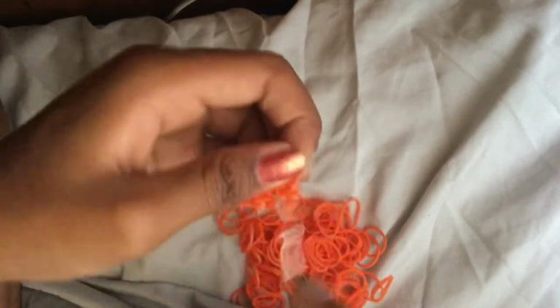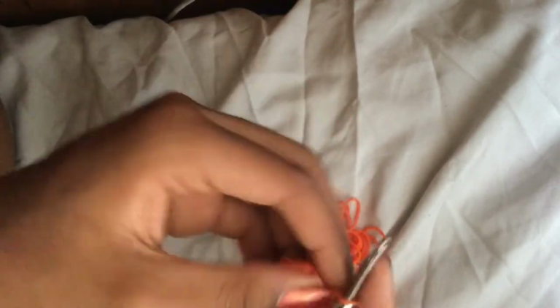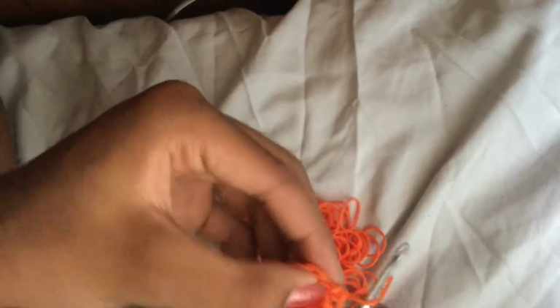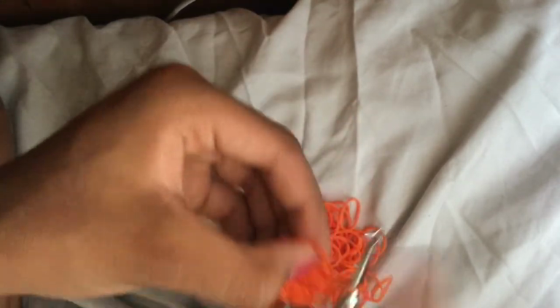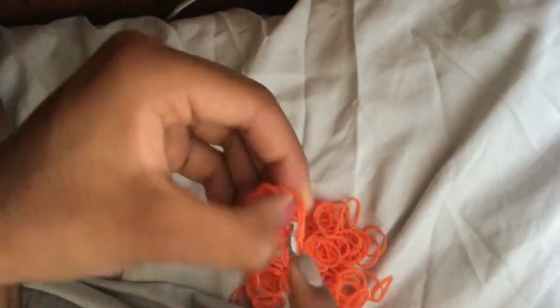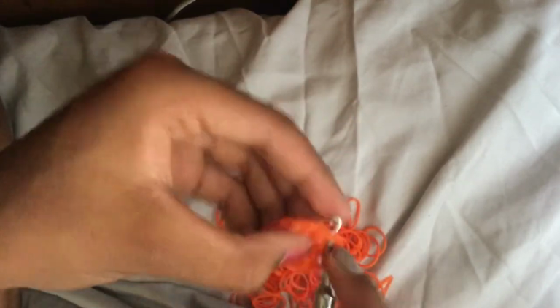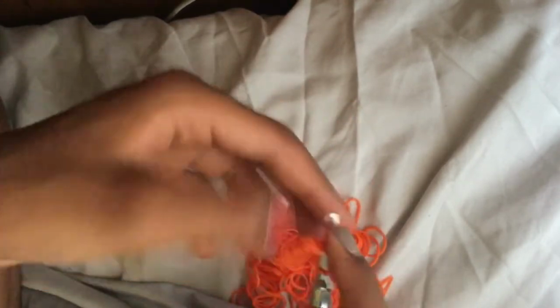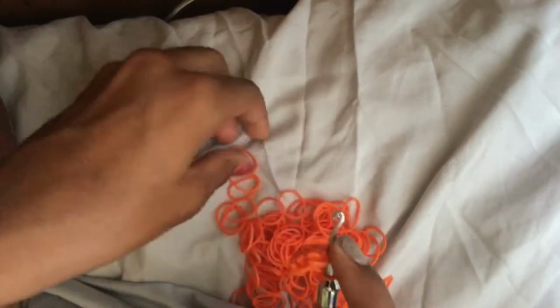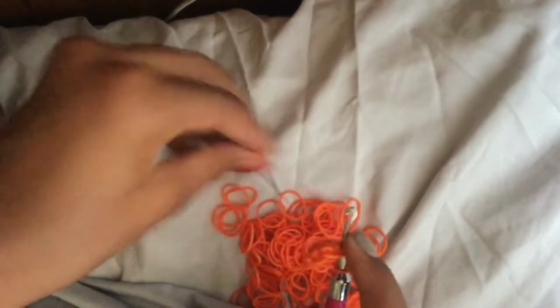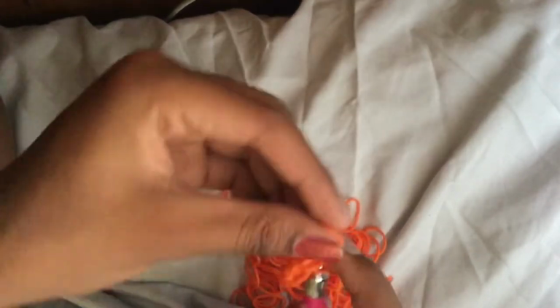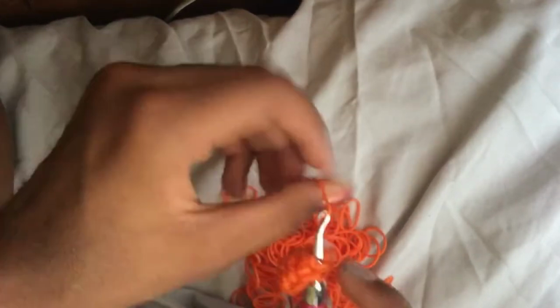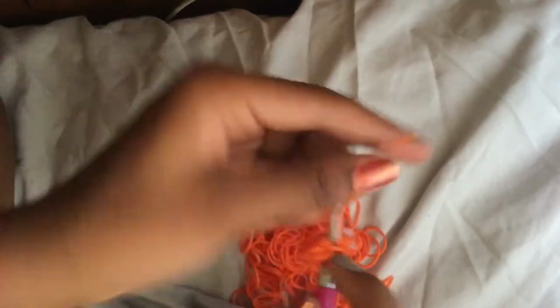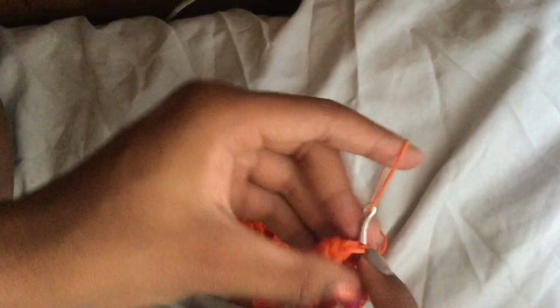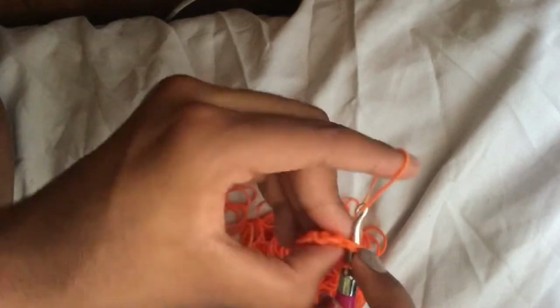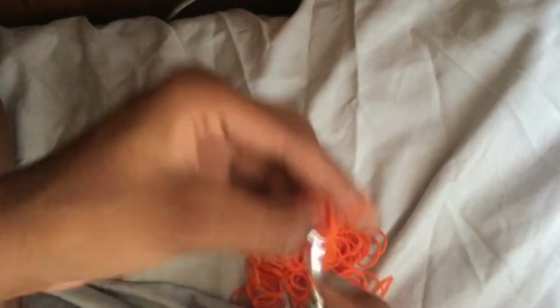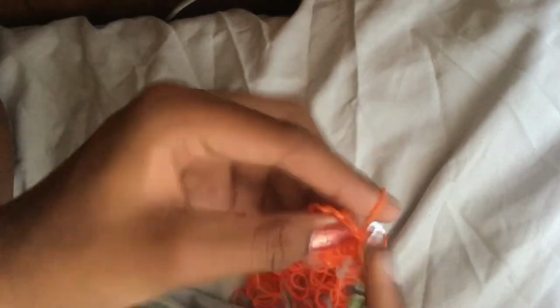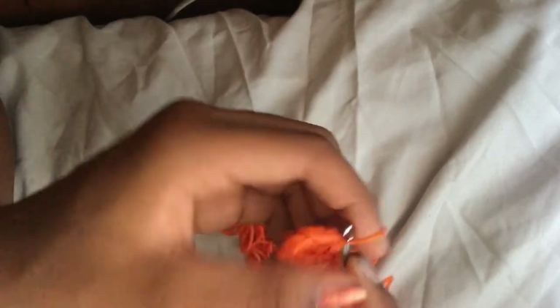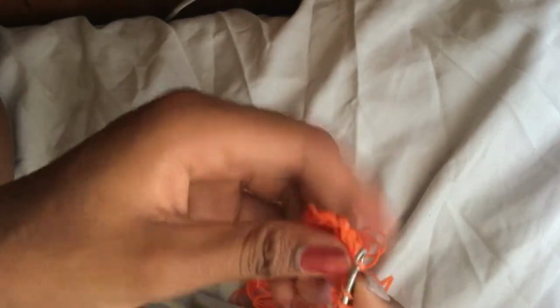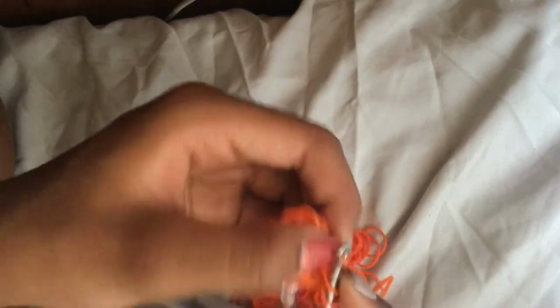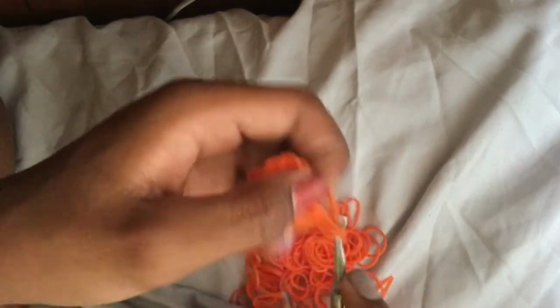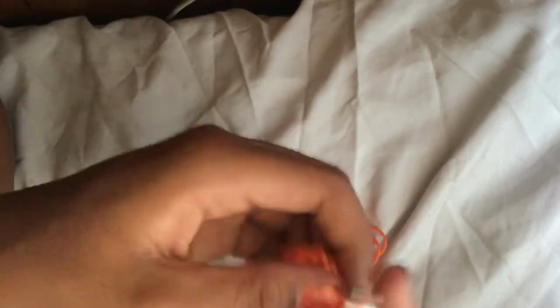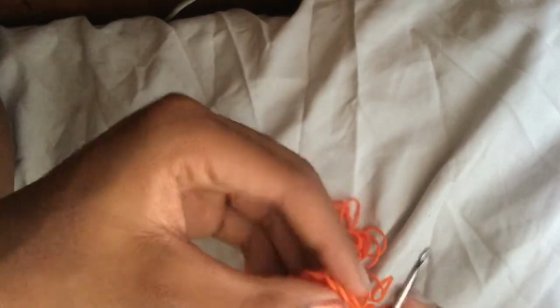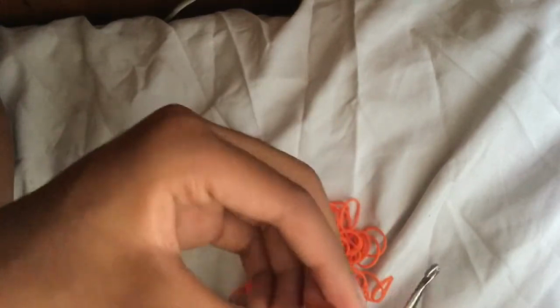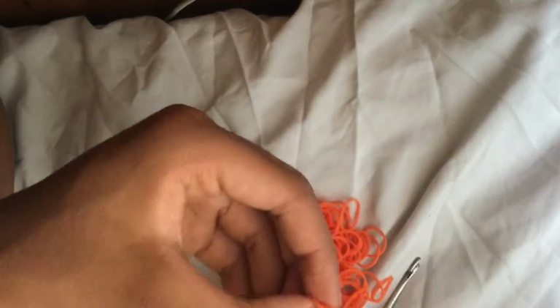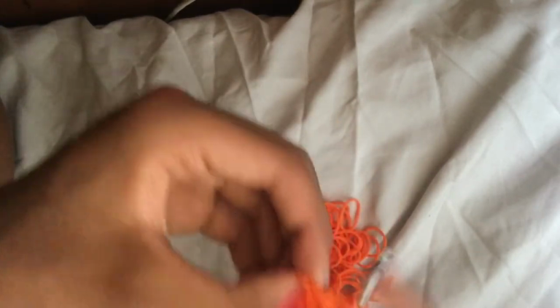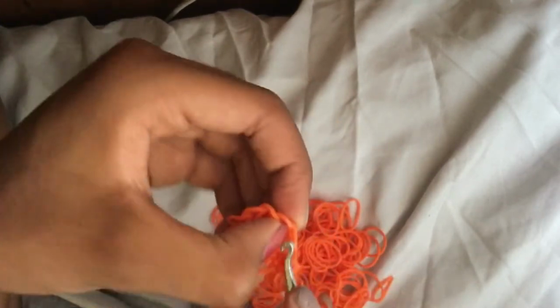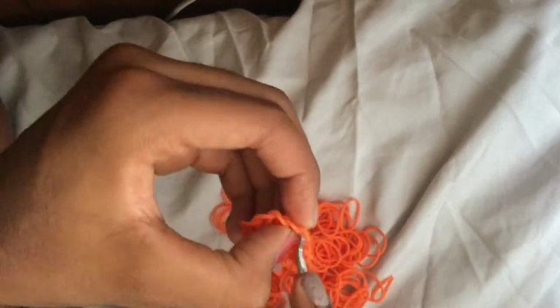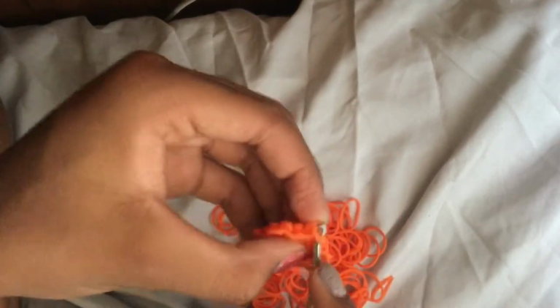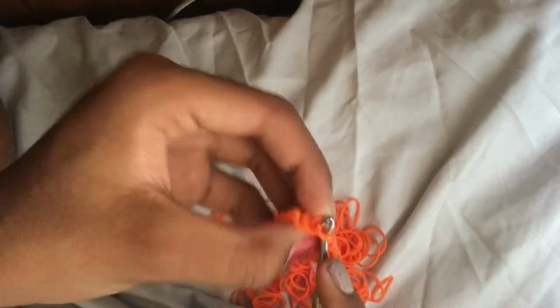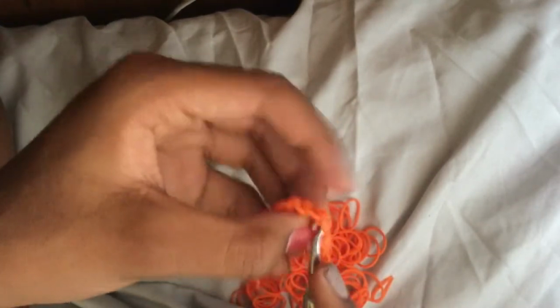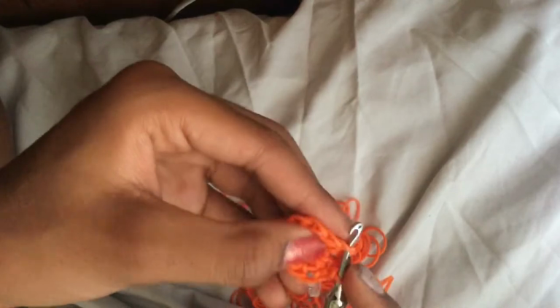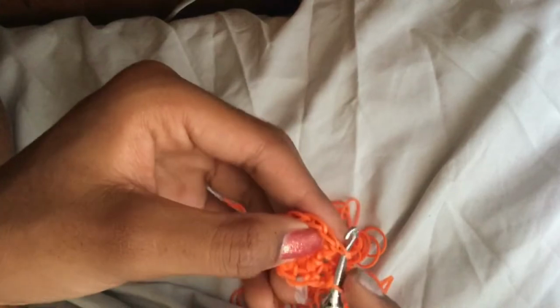Be careful — sometimes you may think you did an increase when you actually did a normal stitch, or vice versa. It's pretty easy to go back and fix if you make a mistake.